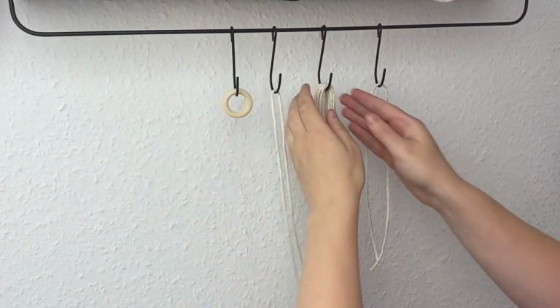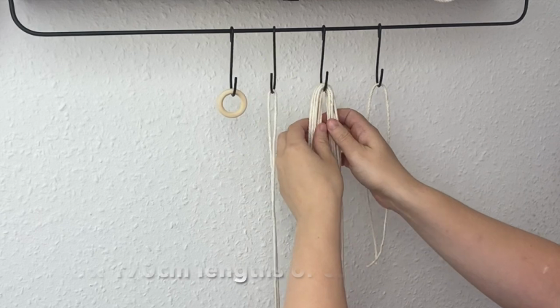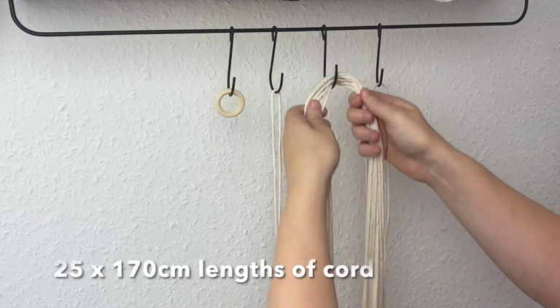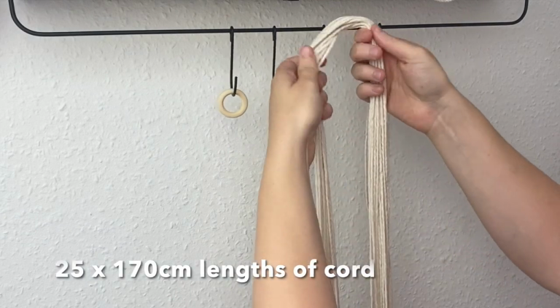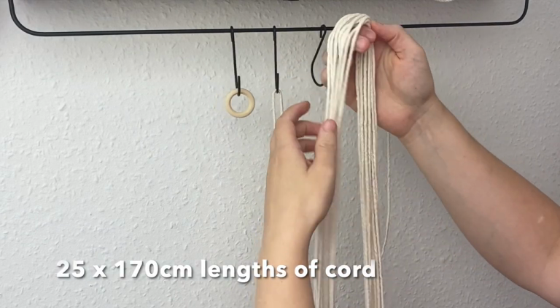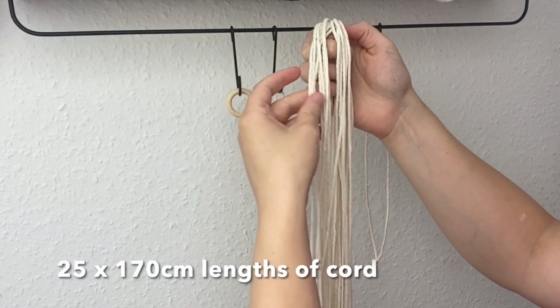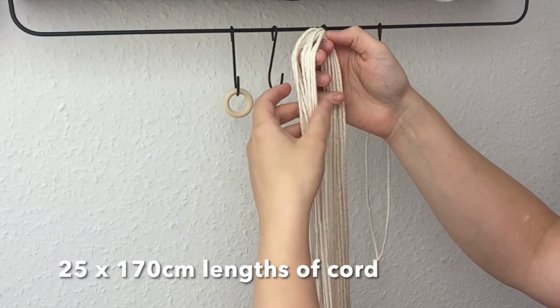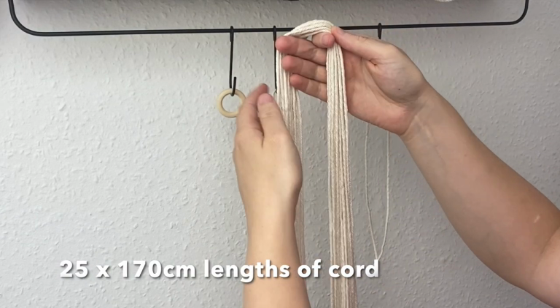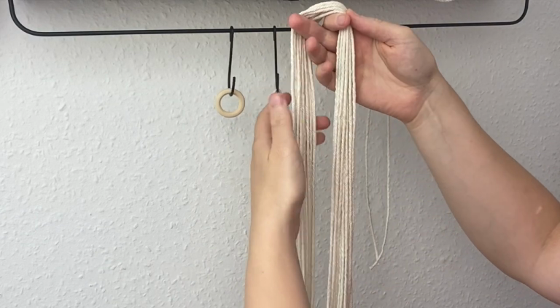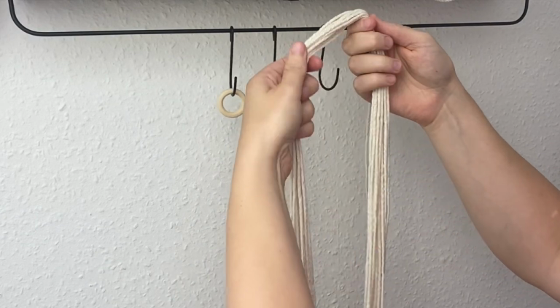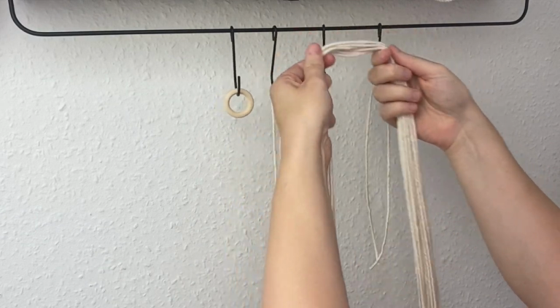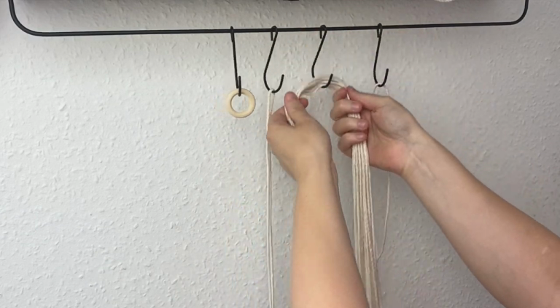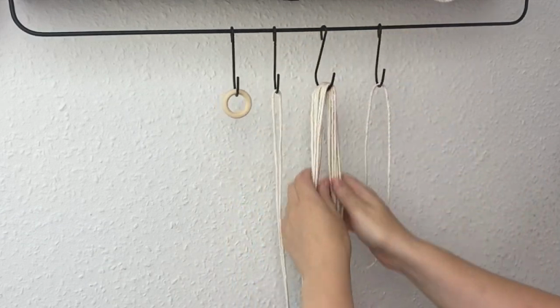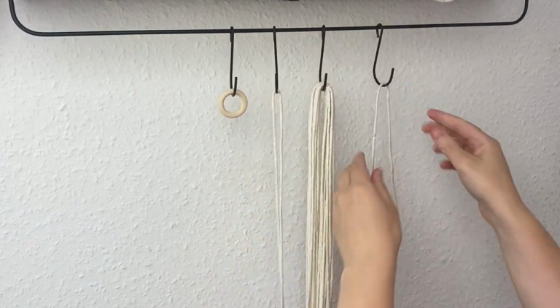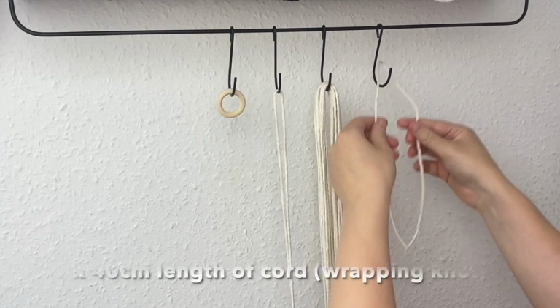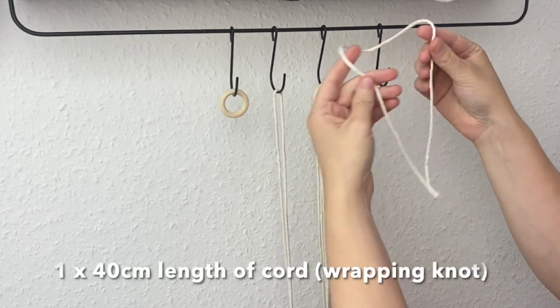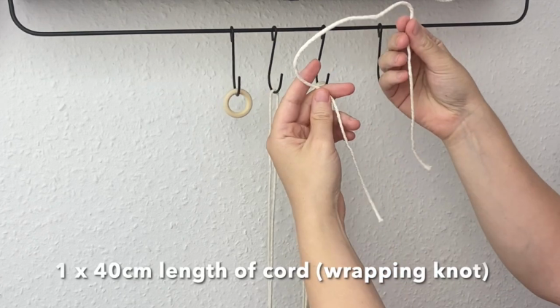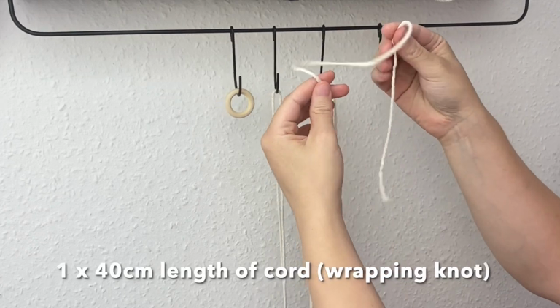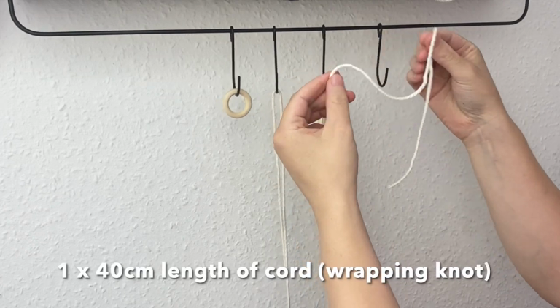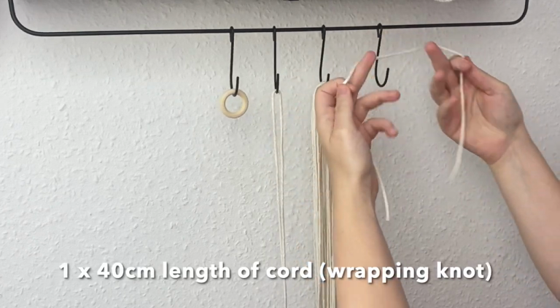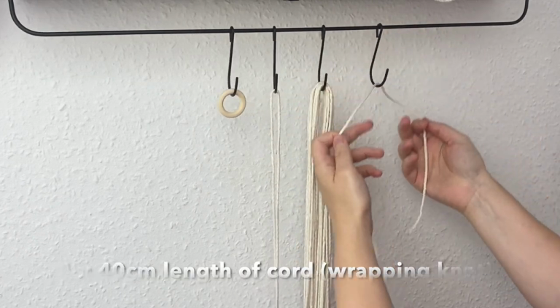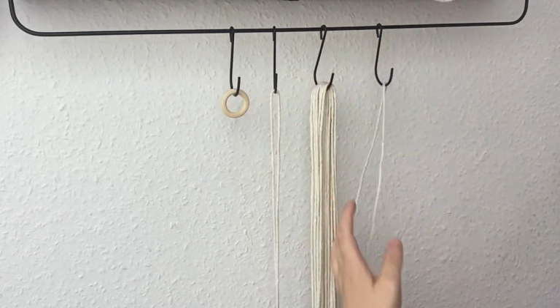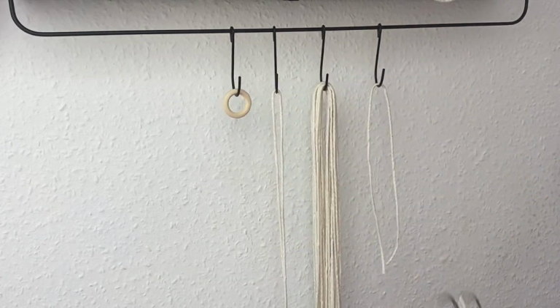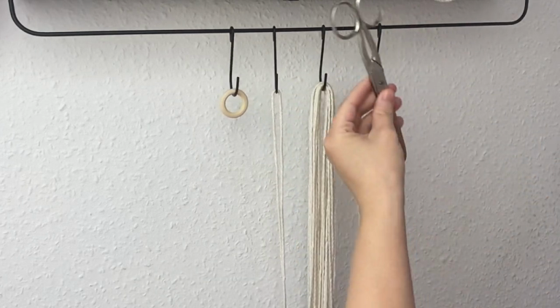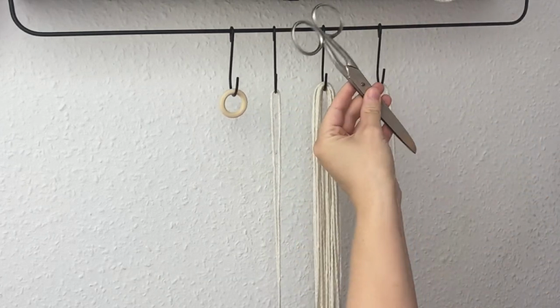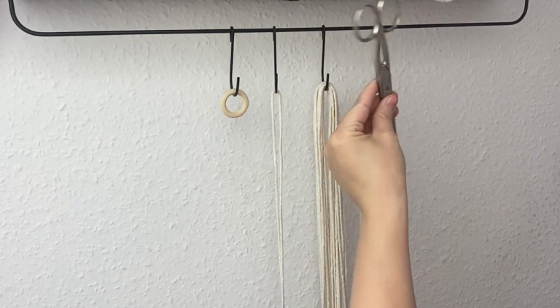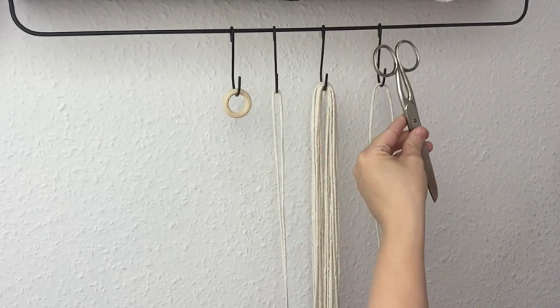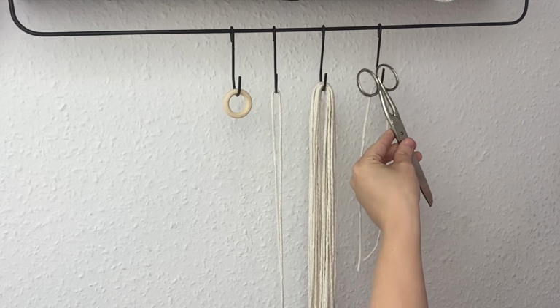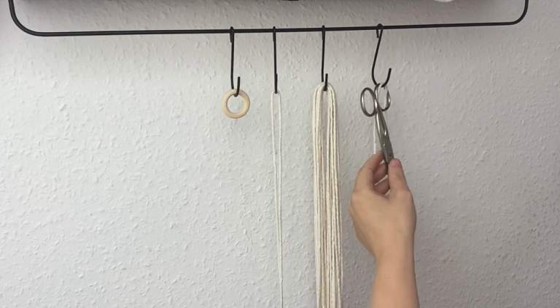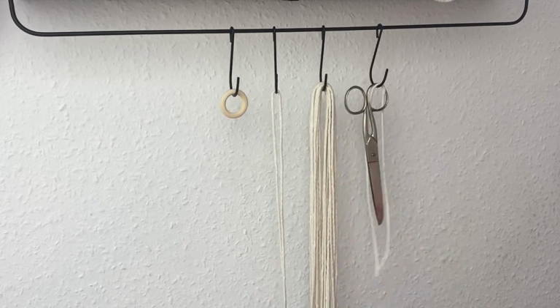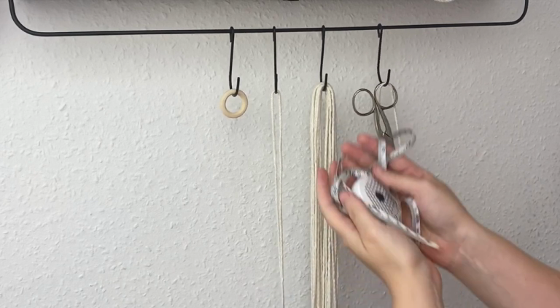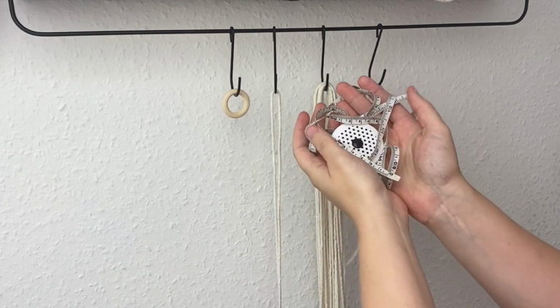You also need 25 lots of 170 centimeter length of cord, one 40 centimeter length of cord, some scissors, and lastly a tape measure.